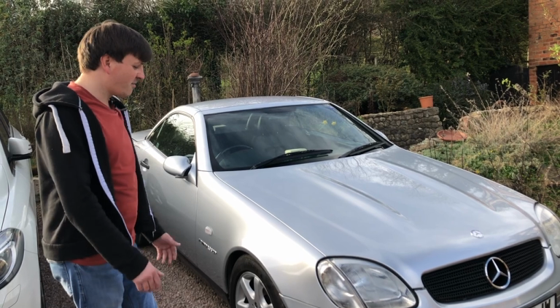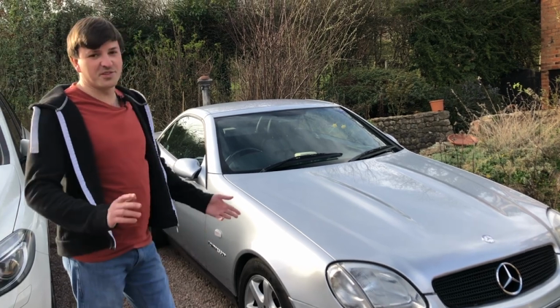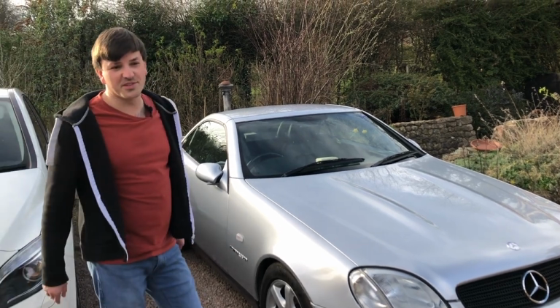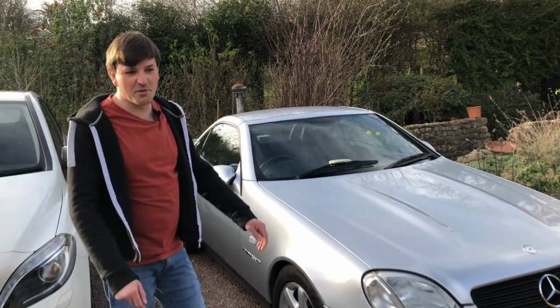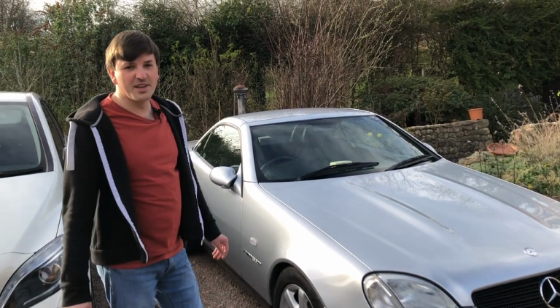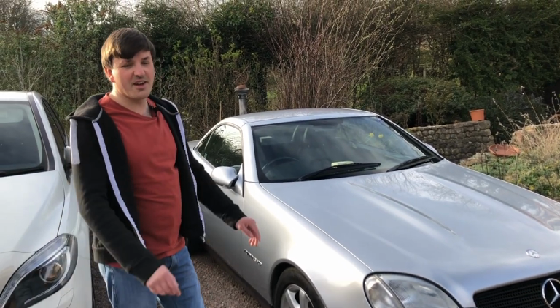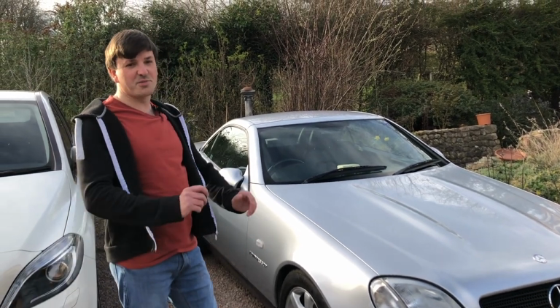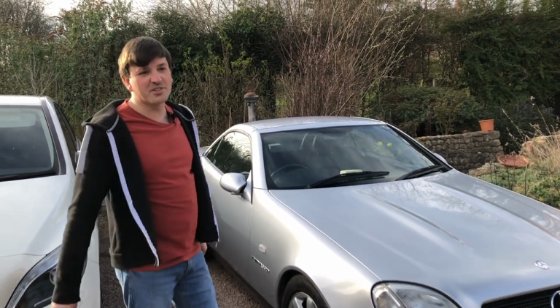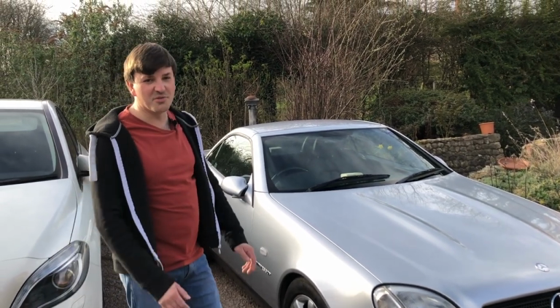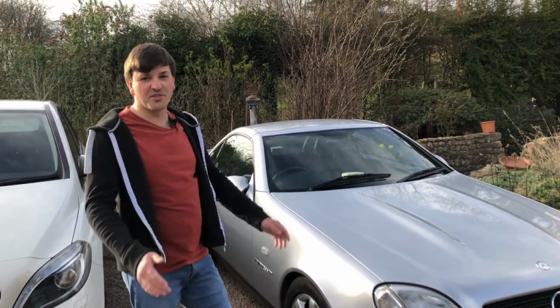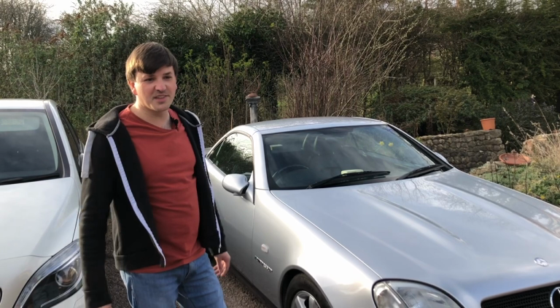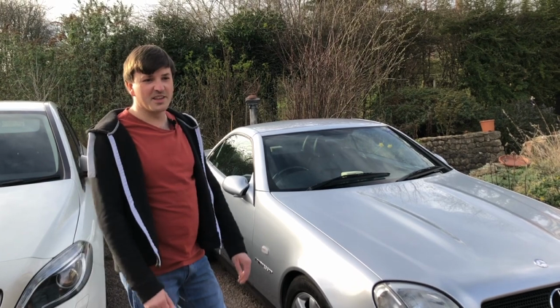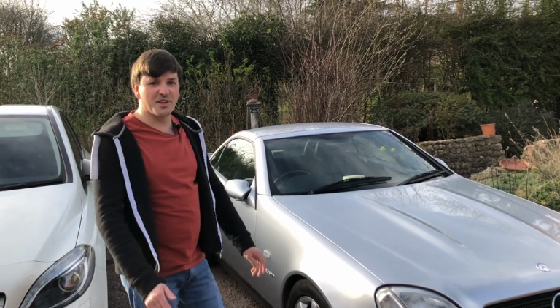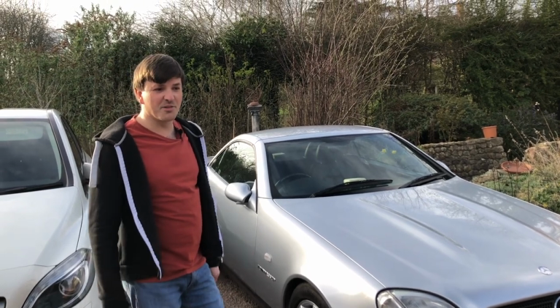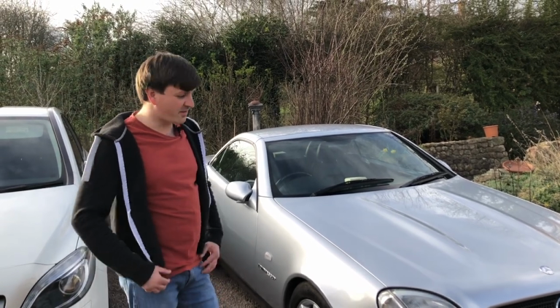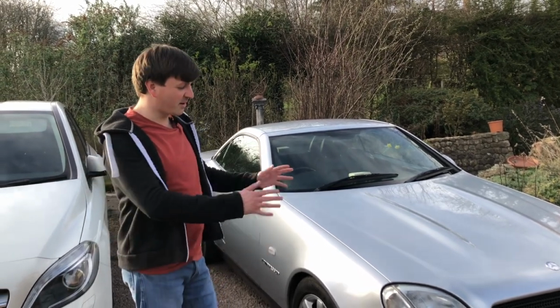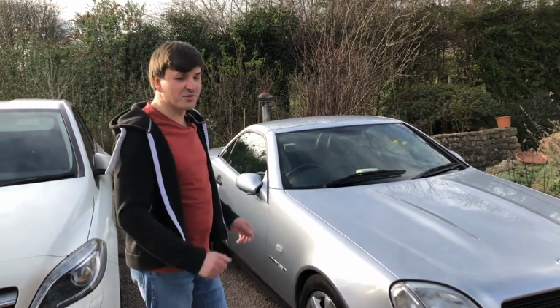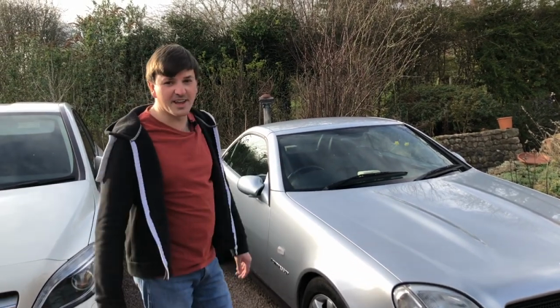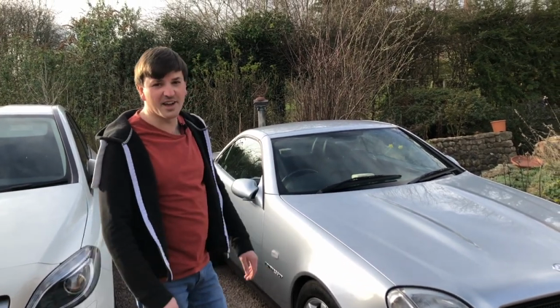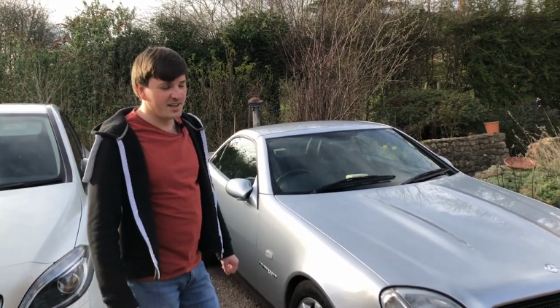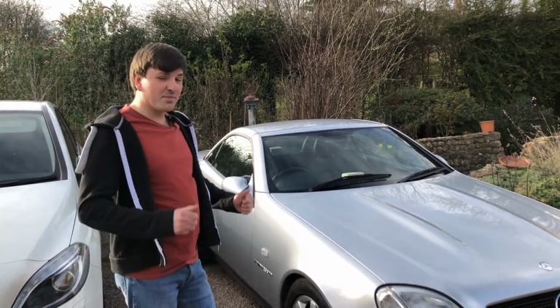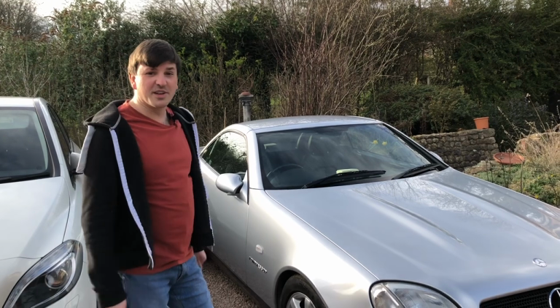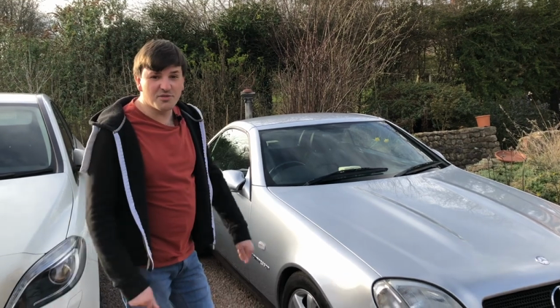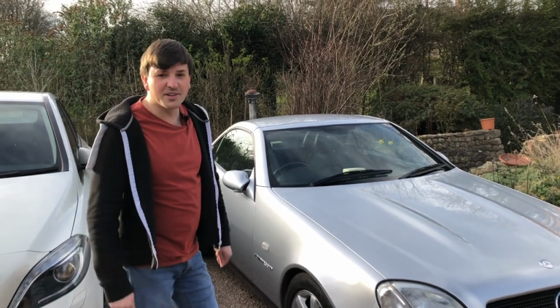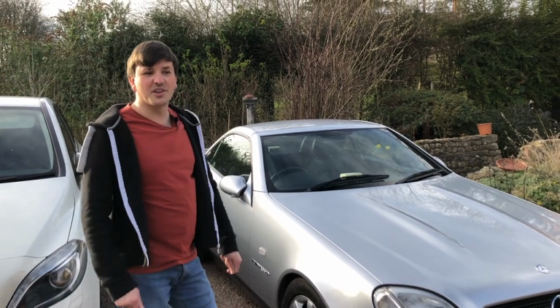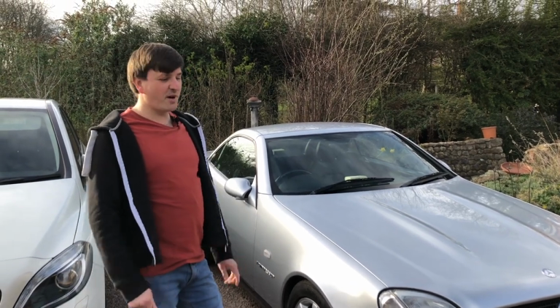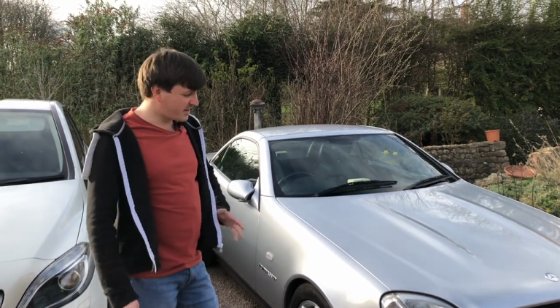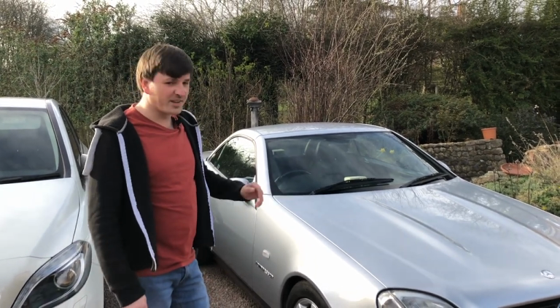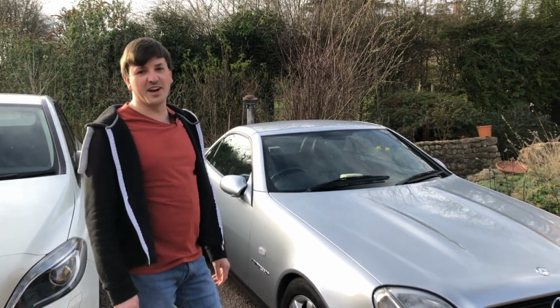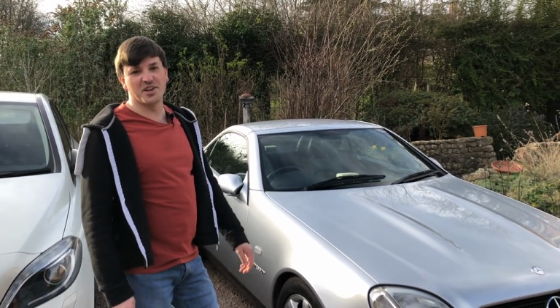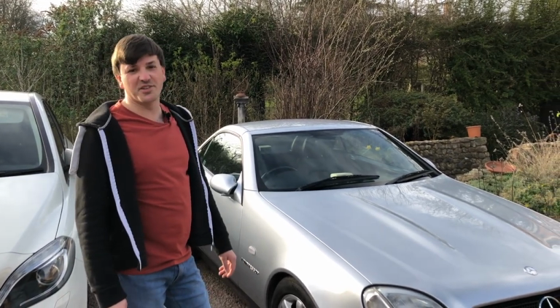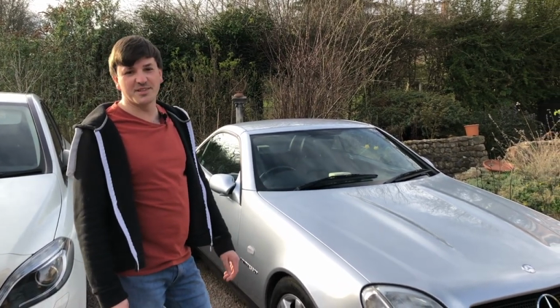Hopefully you've enjoyed this episode. If you have, make sure to give it a like so I know to do more stuff like this. And if you want to see more of myself and my £500 SLK, please make sure to hit that subscribe button. Goodbye from me, goodbye from the SLK, and I'll see you very soon. Bye.